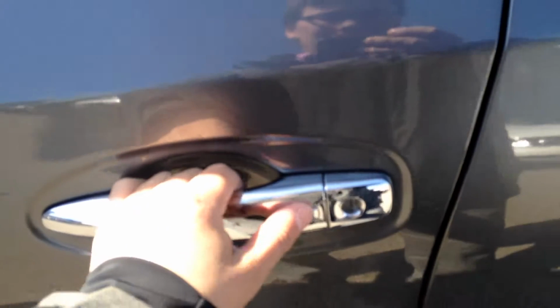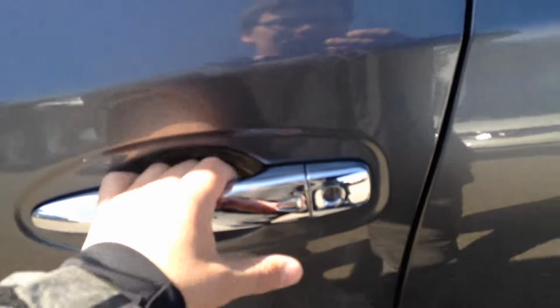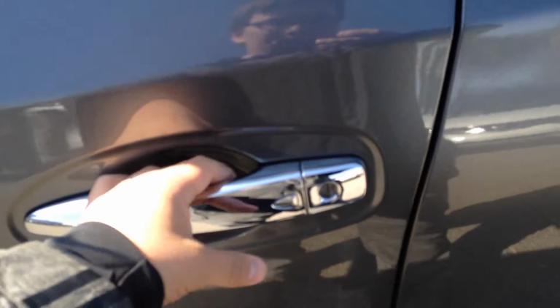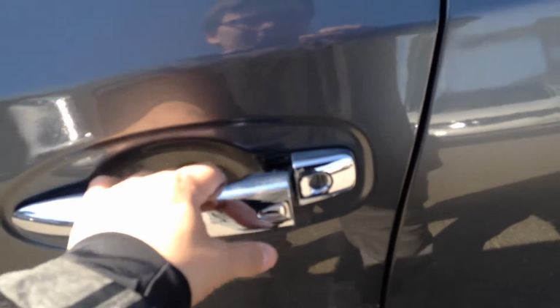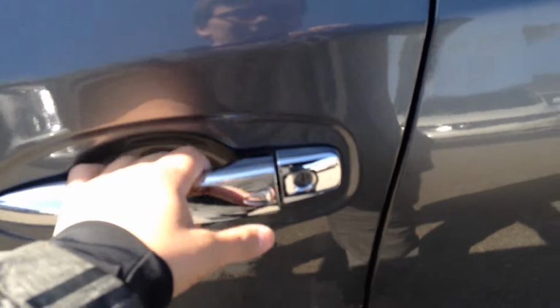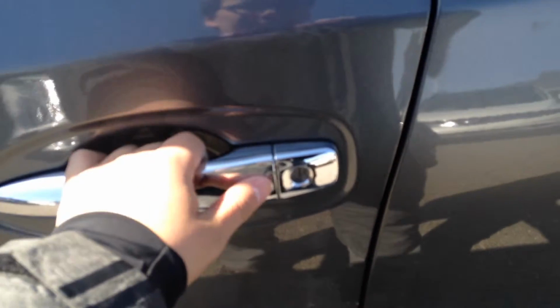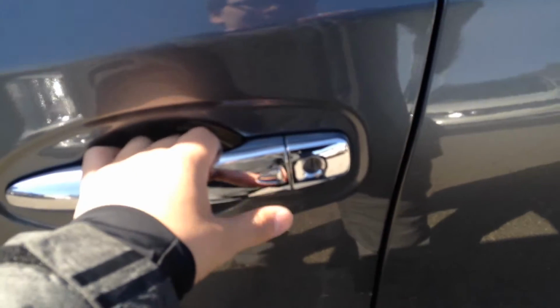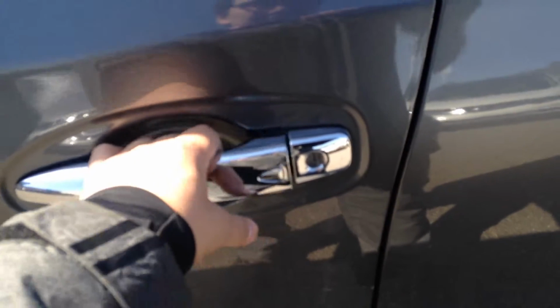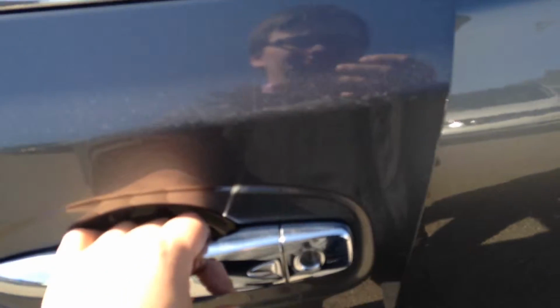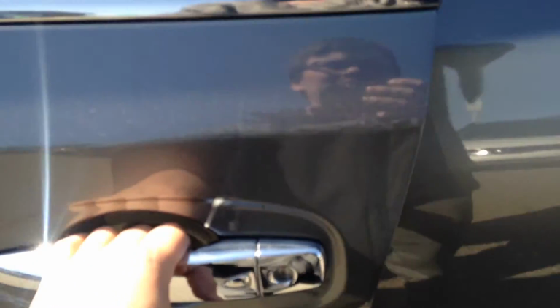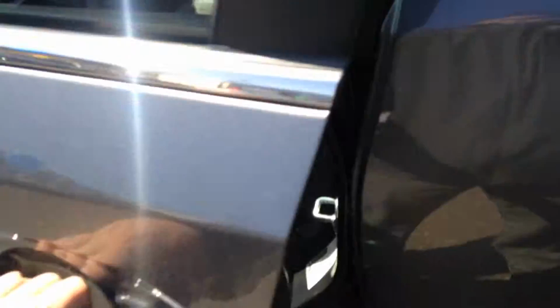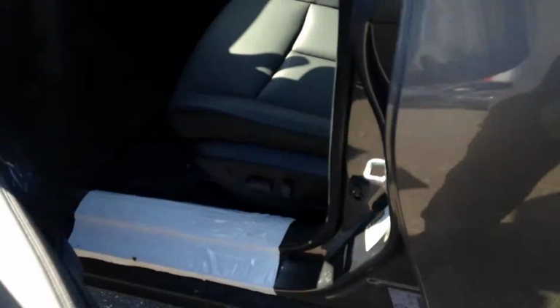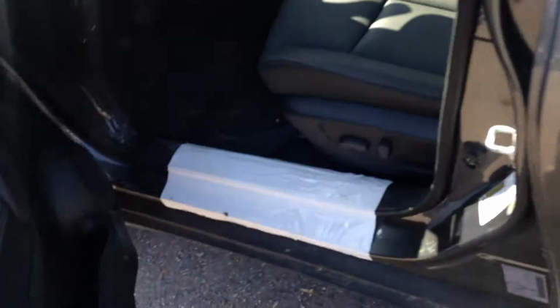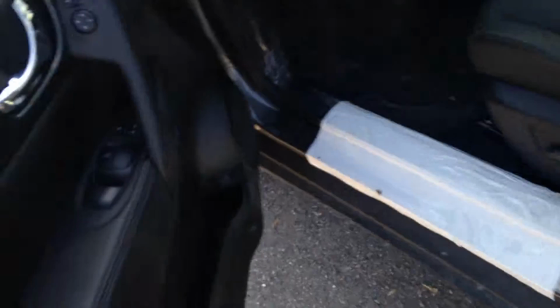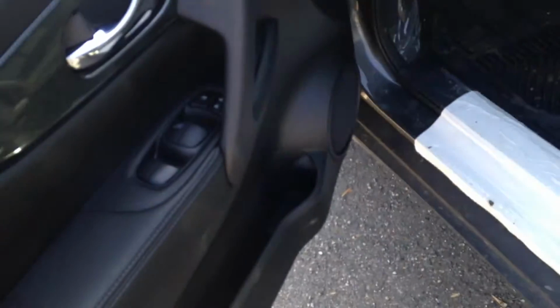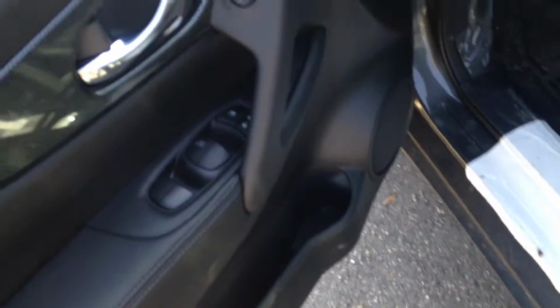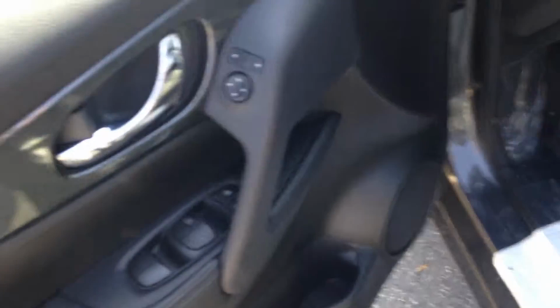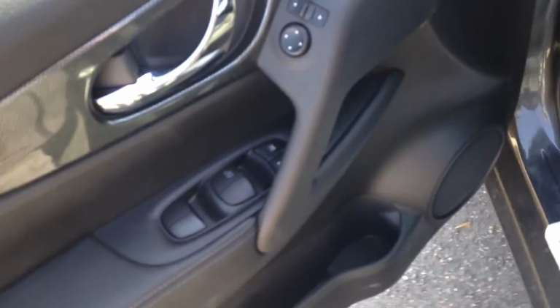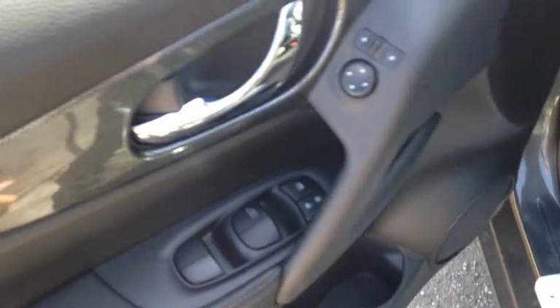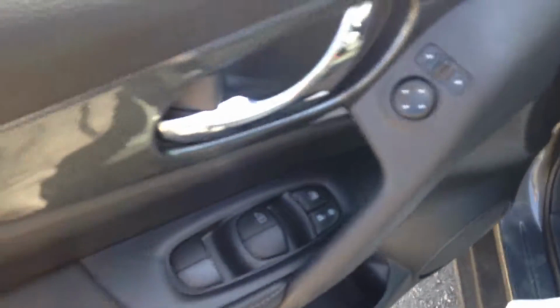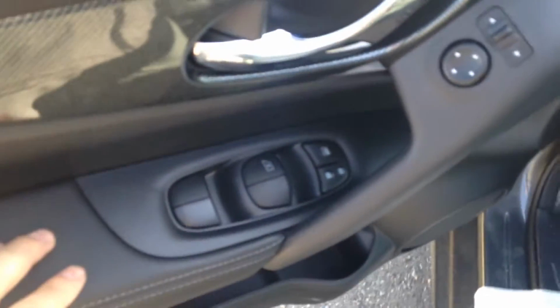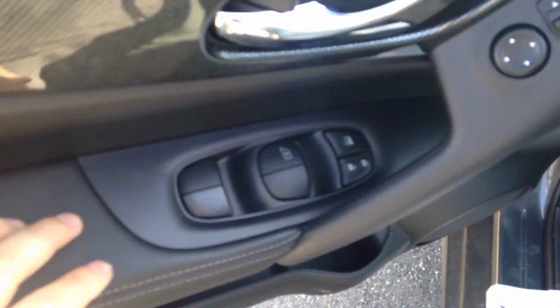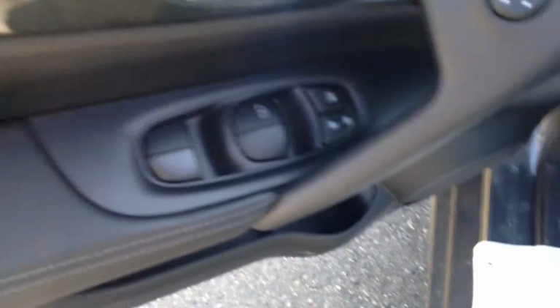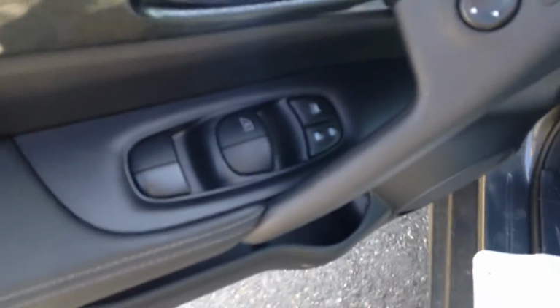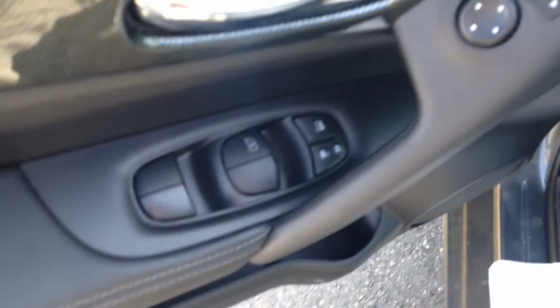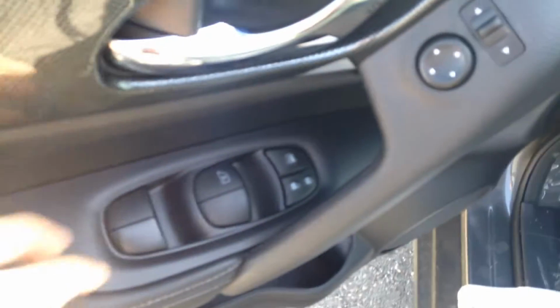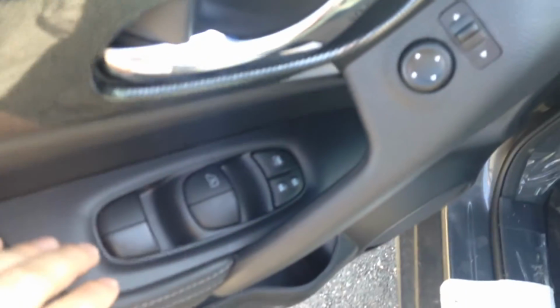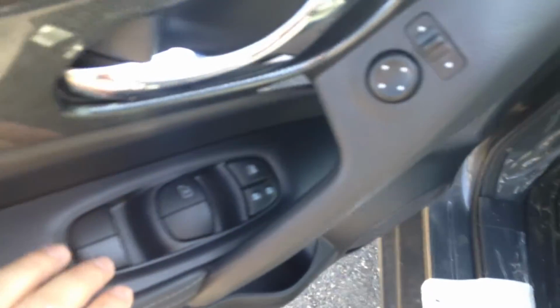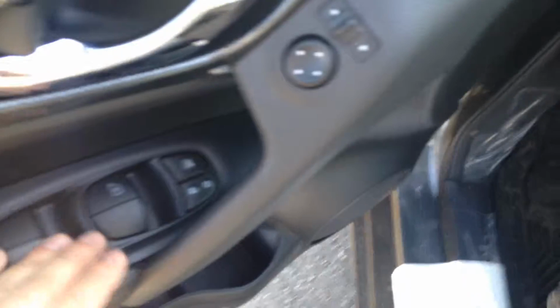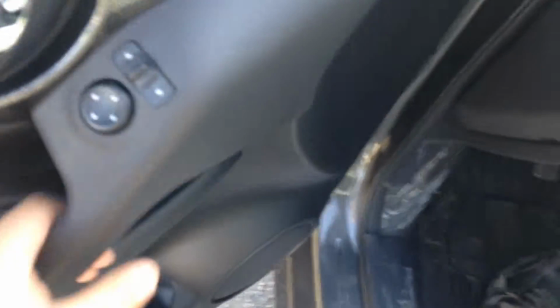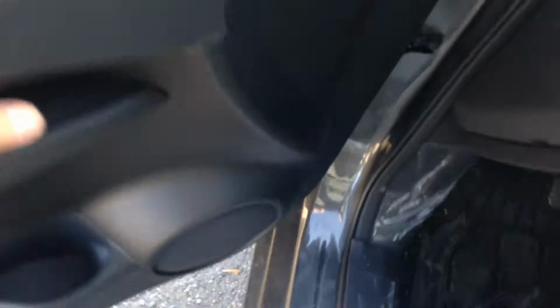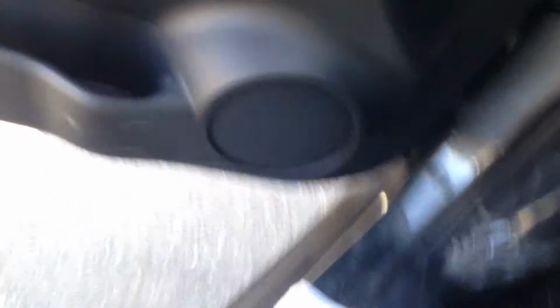Intelligent key system — the key fobs are in my pocket now. Put your button on lock and lock your car; you never have to bring them out of your pockets or your purse anymore. Automatic windows, power locks, power windows as you'd expect.